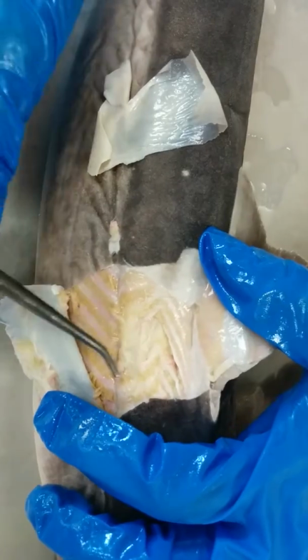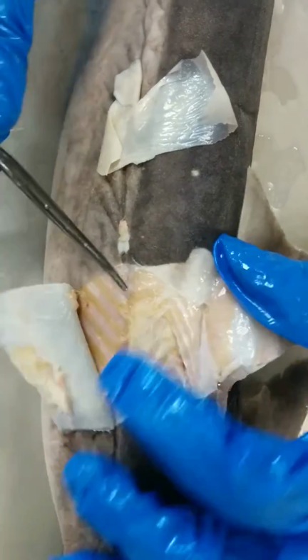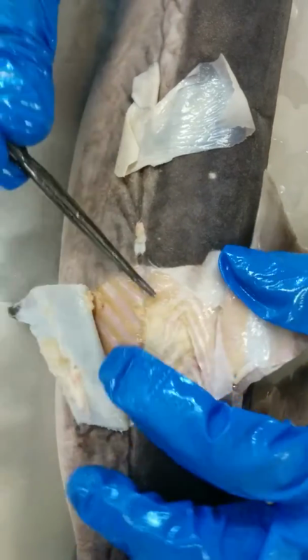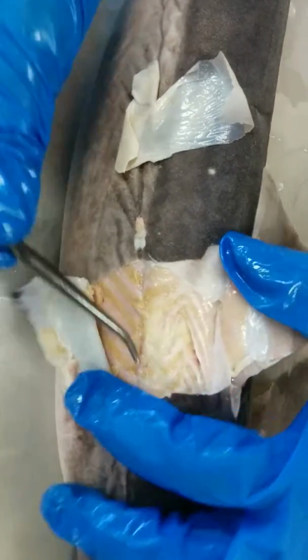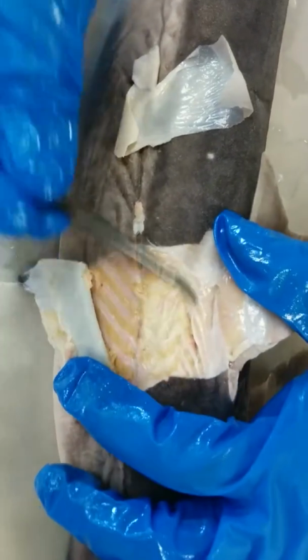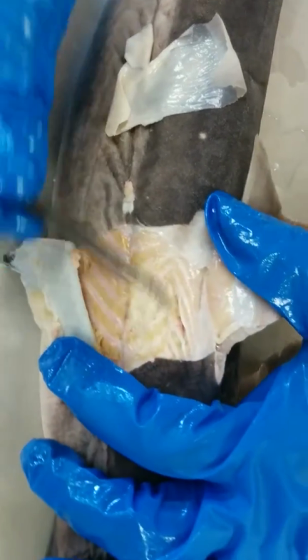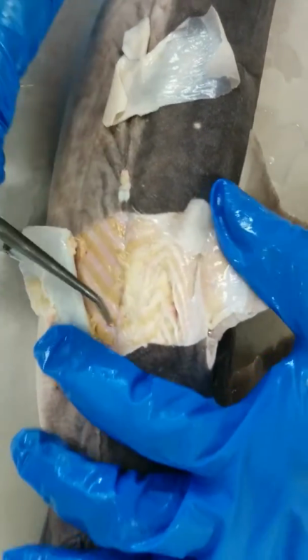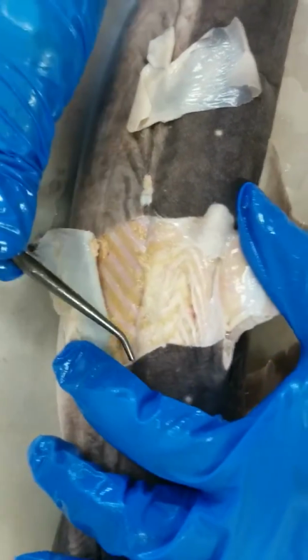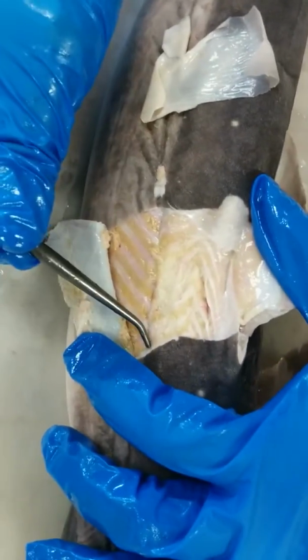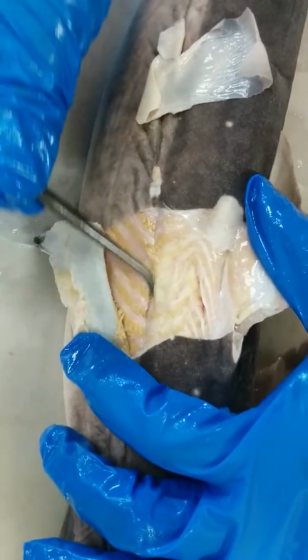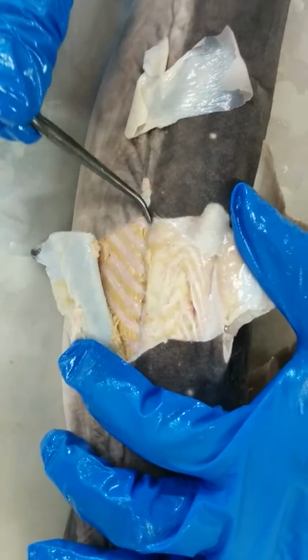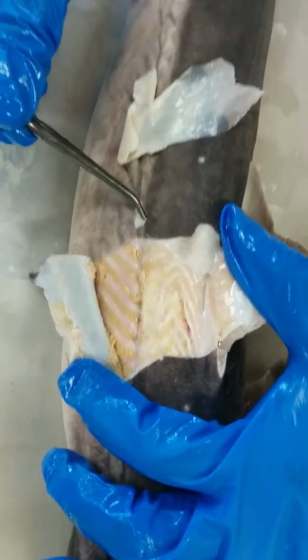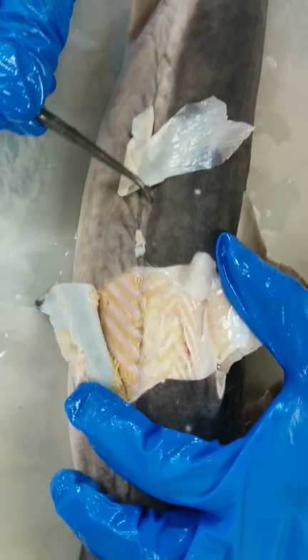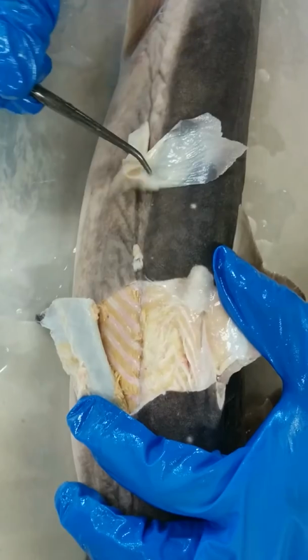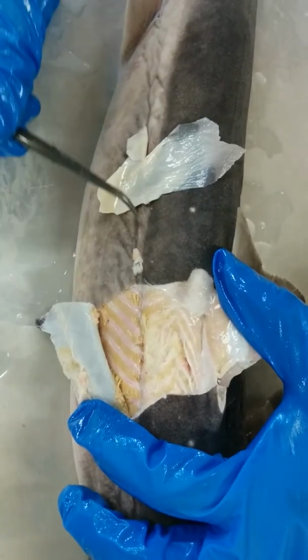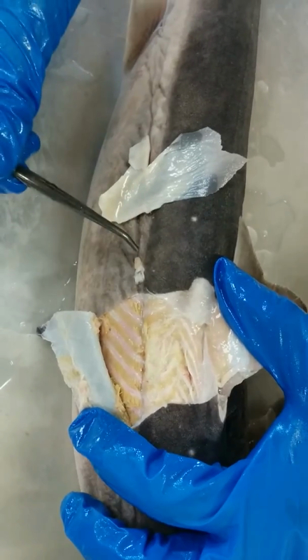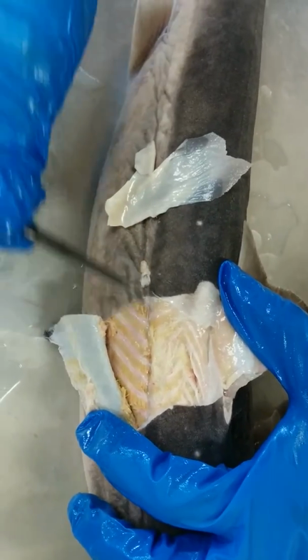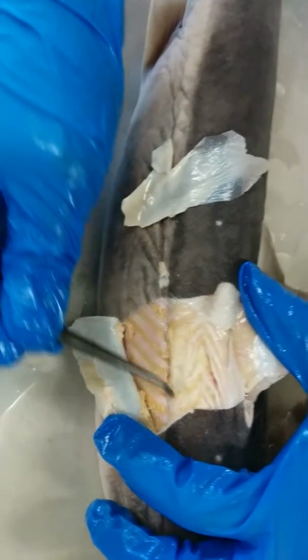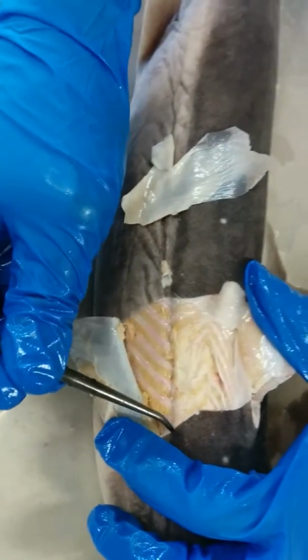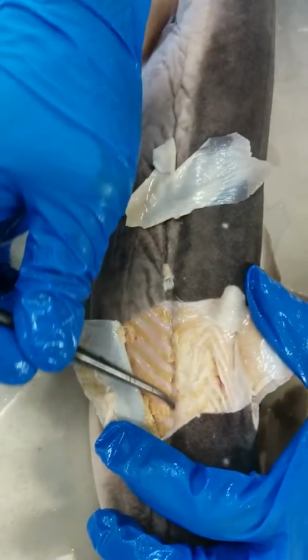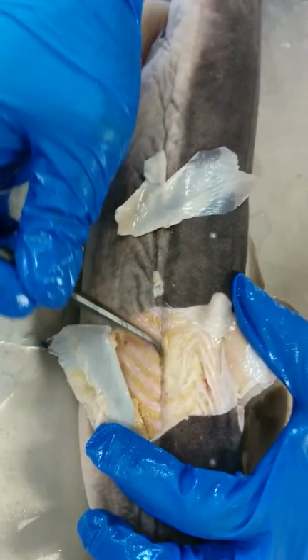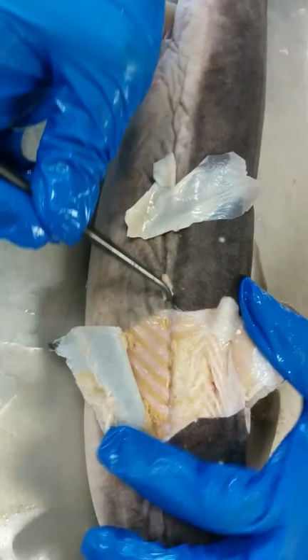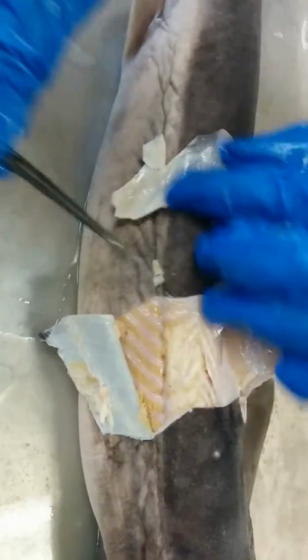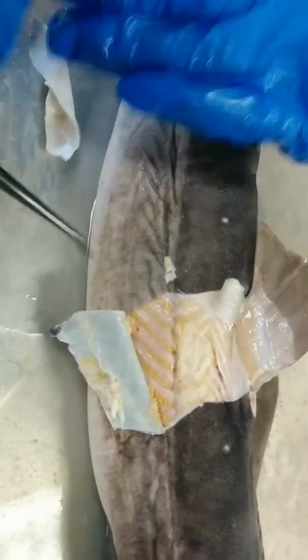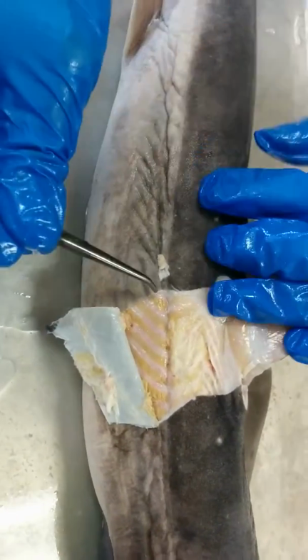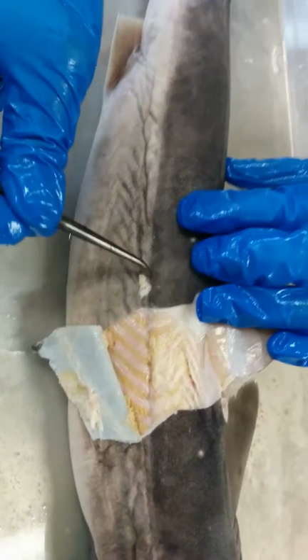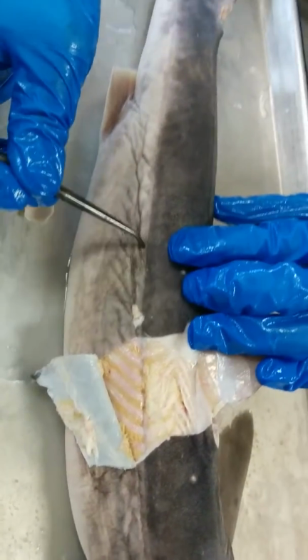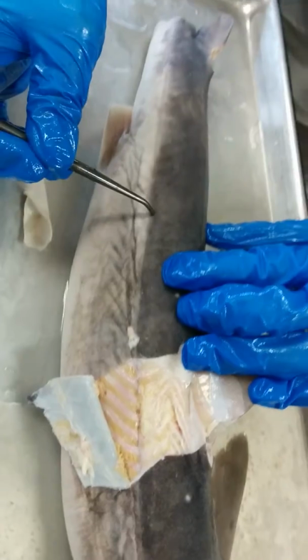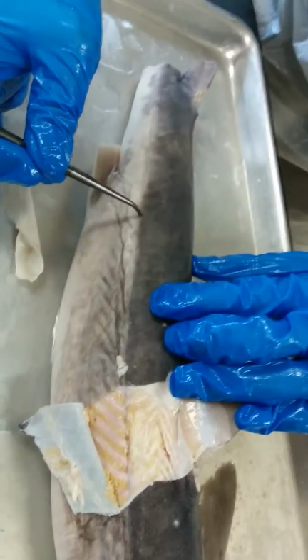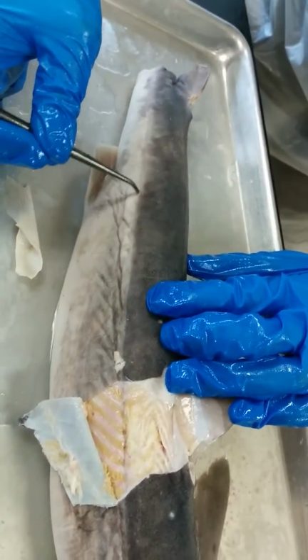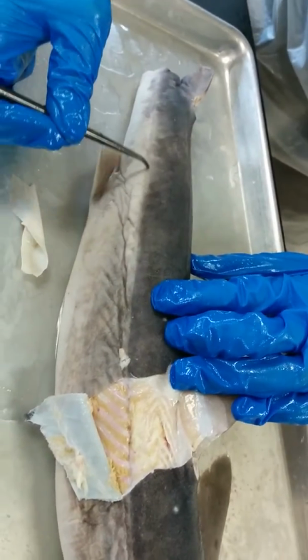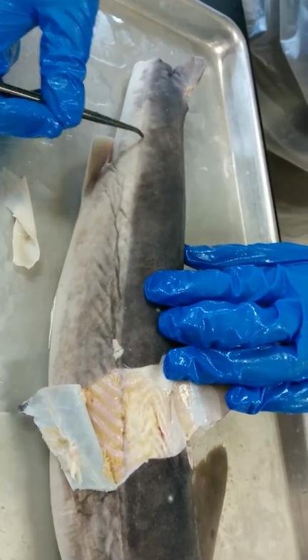Now below the epaxial muscle, you have this line. It's called the lateral line, also called the horizontal septum right here. You can actually see the line running across the entire shark, like so.